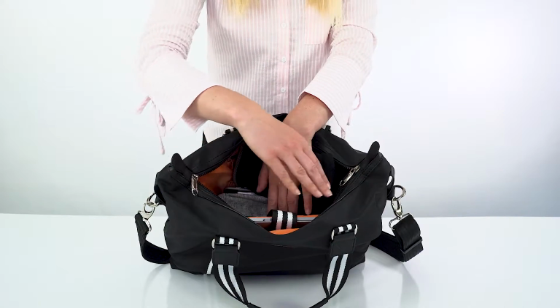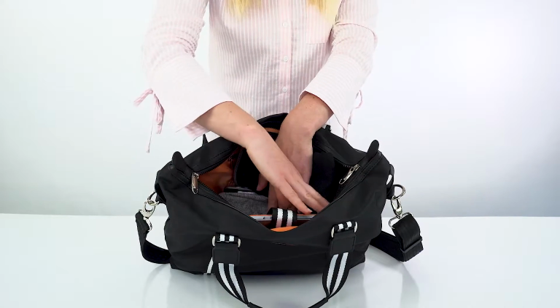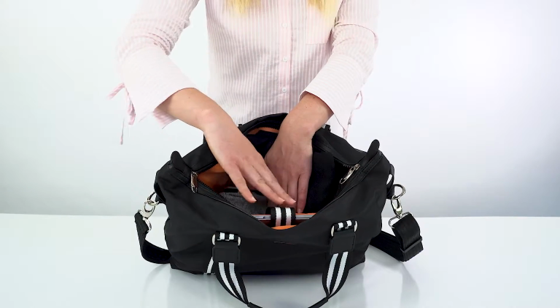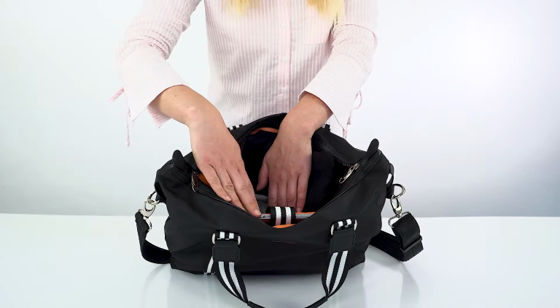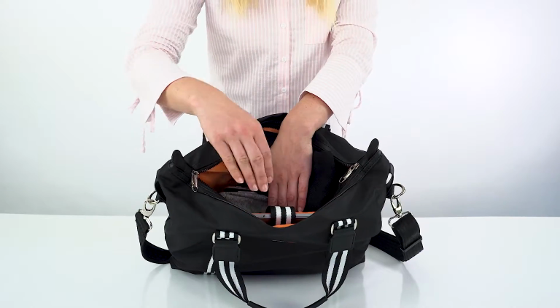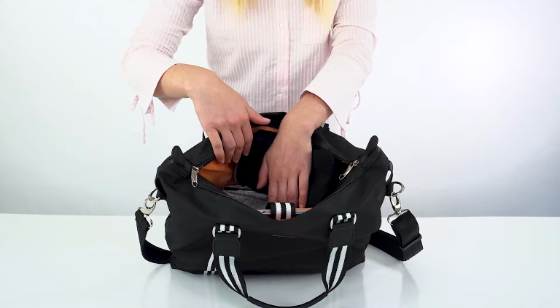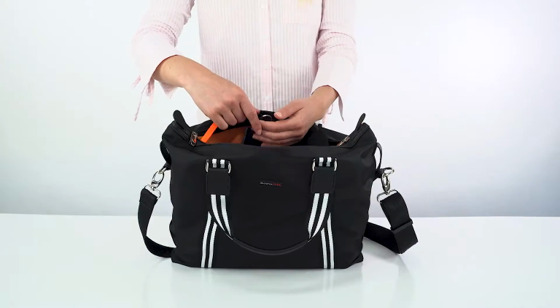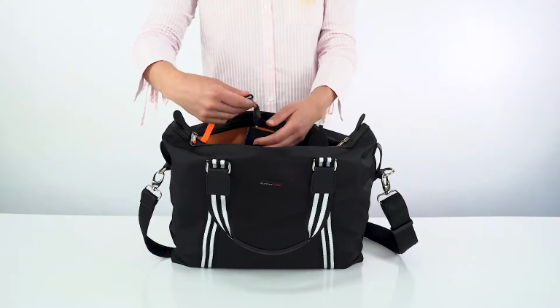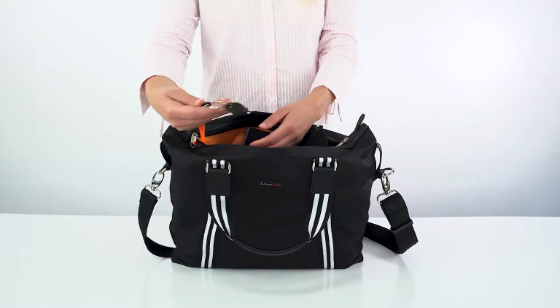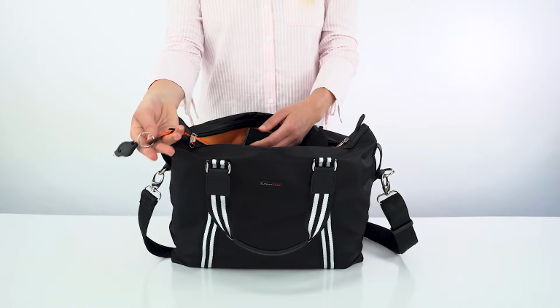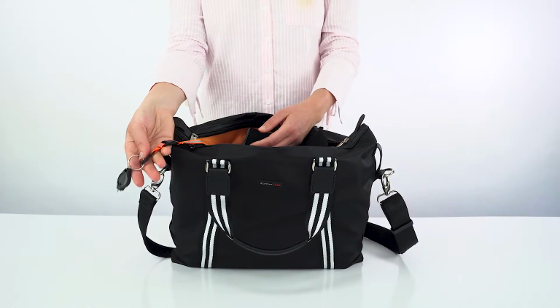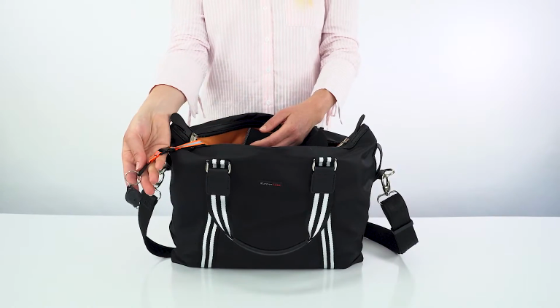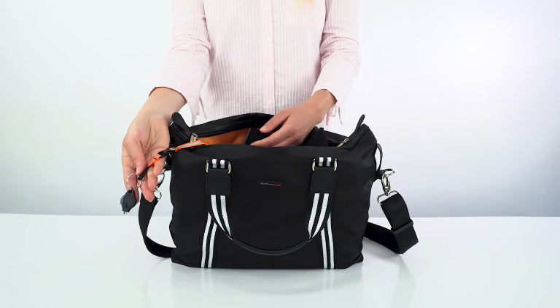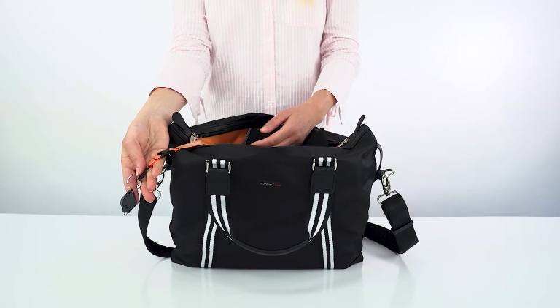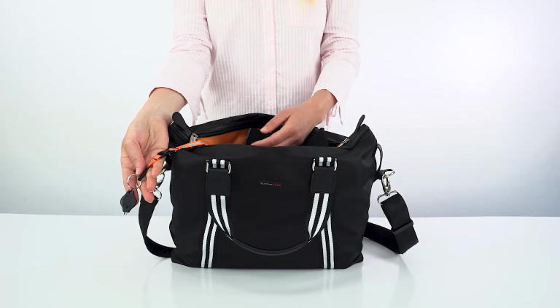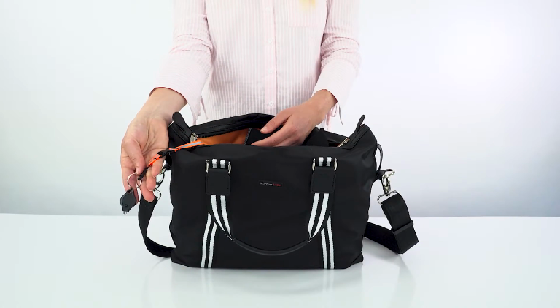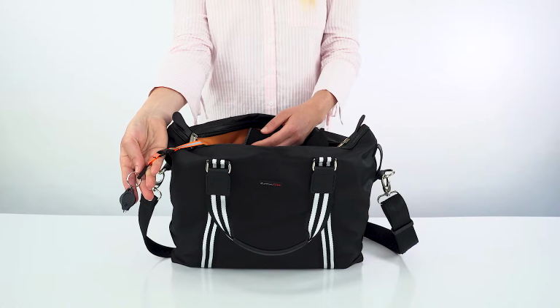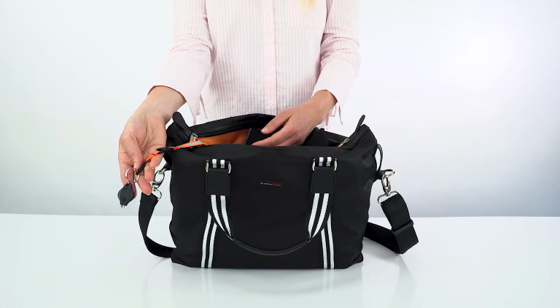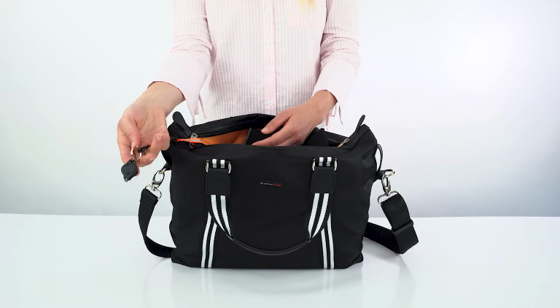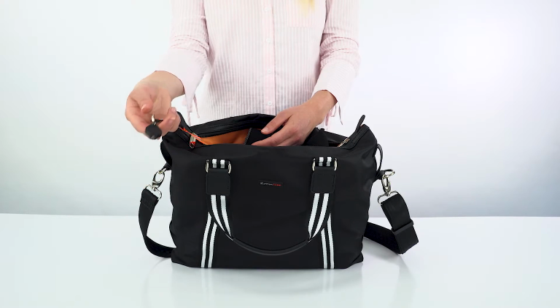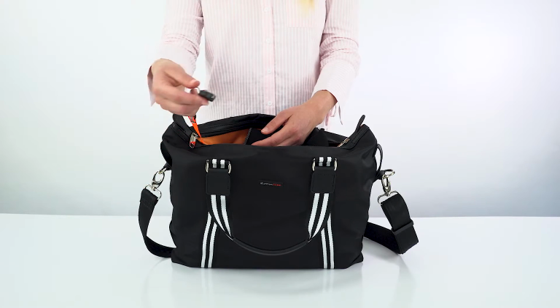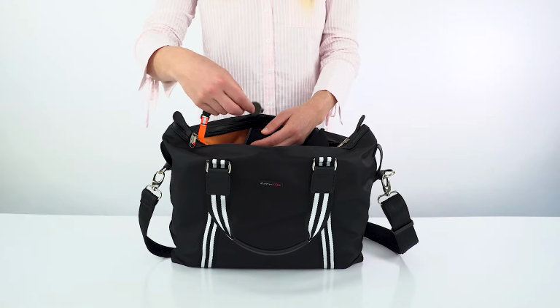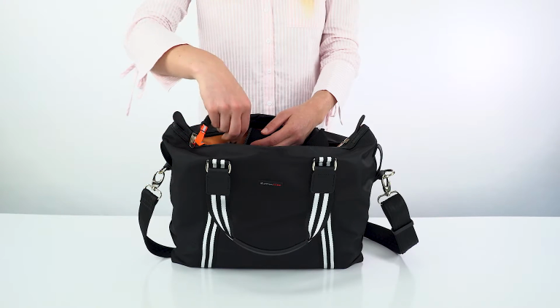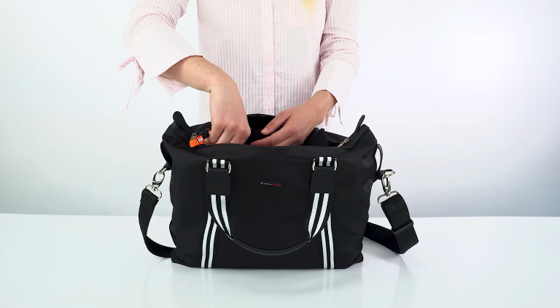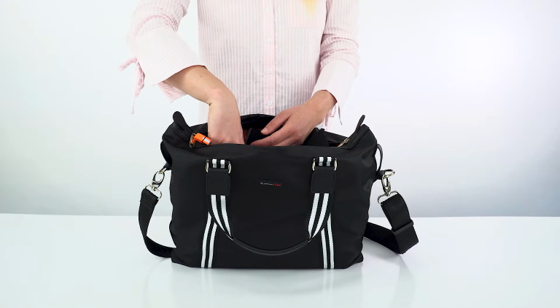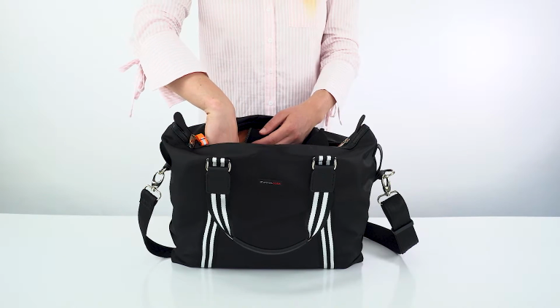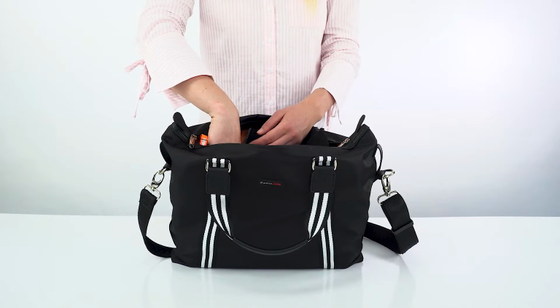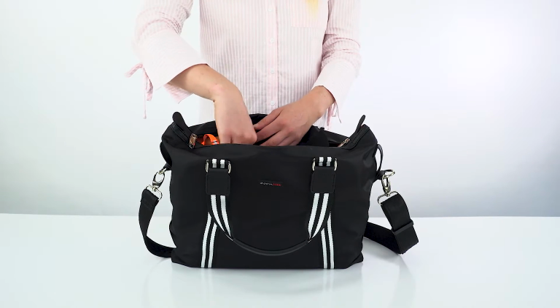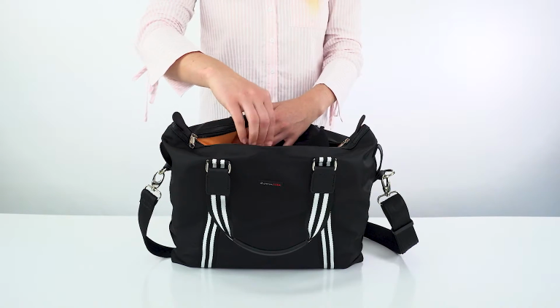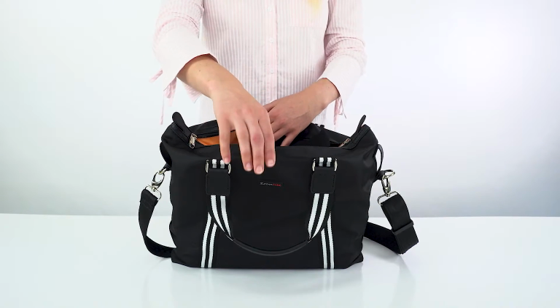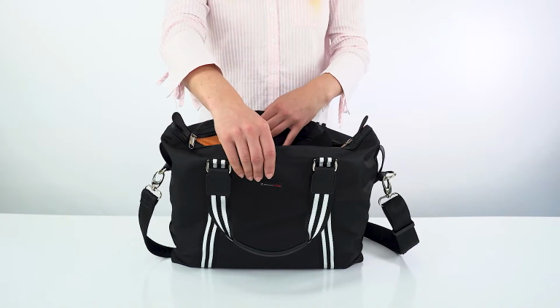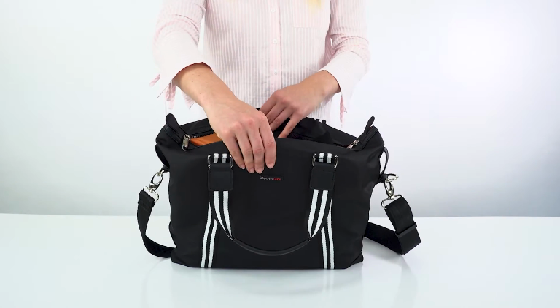This detachable key ring has an LED torch attached, so you can keep track of your keys and see into the bottom corners of your bag.